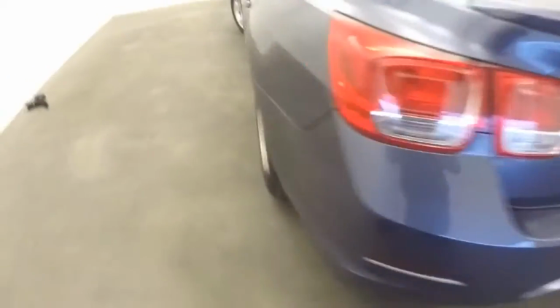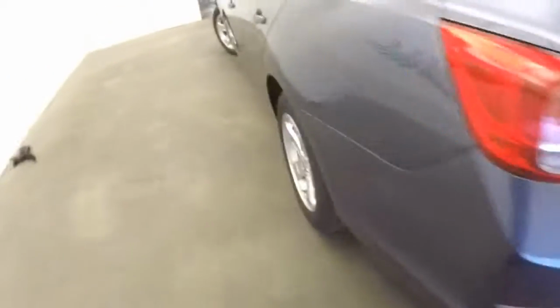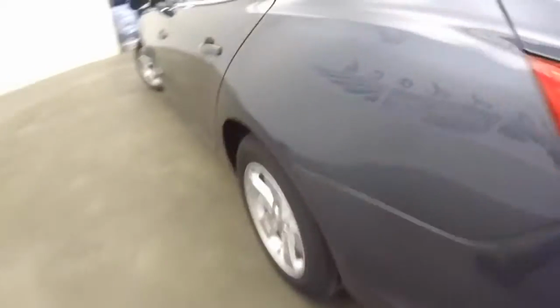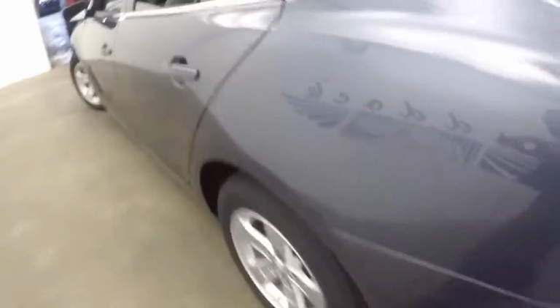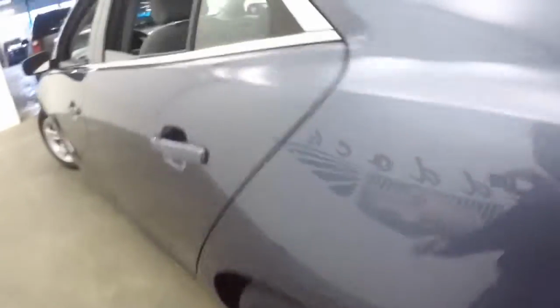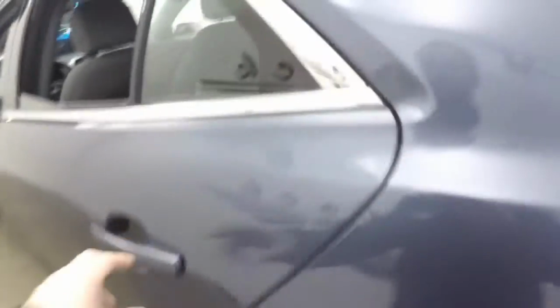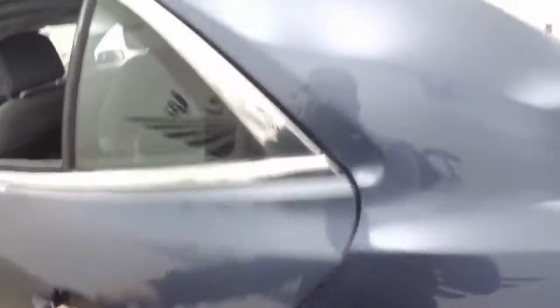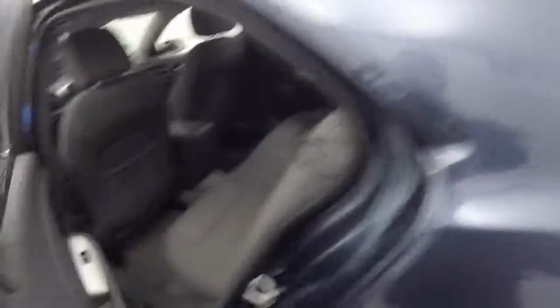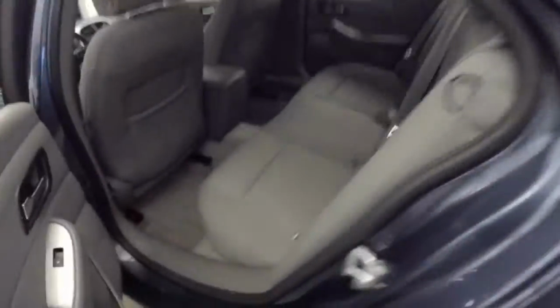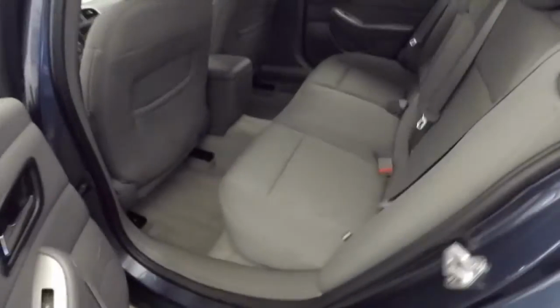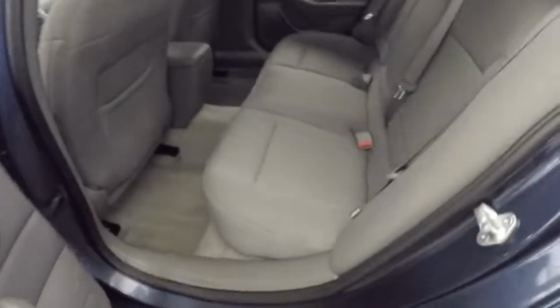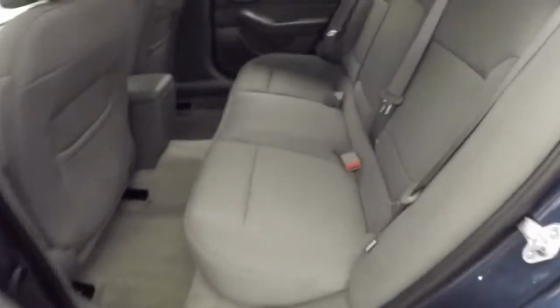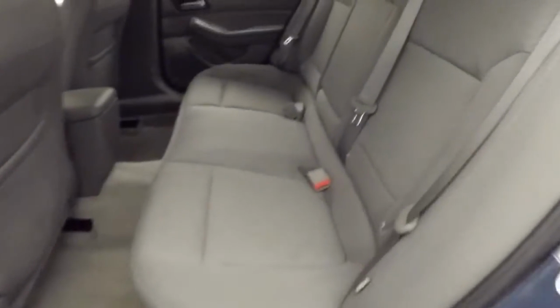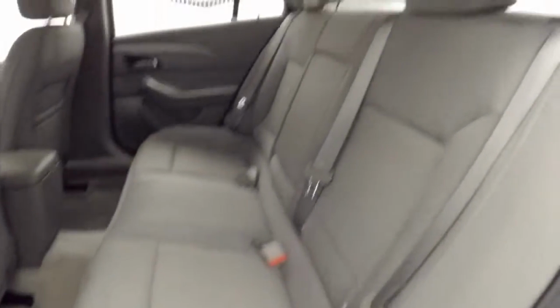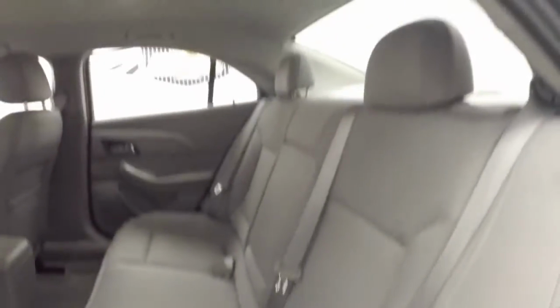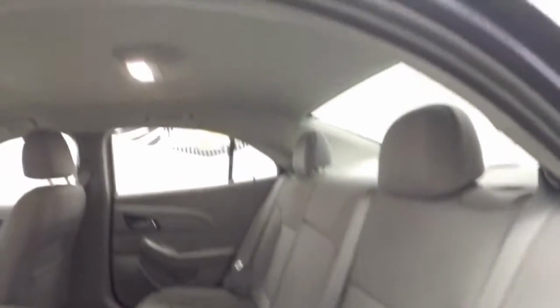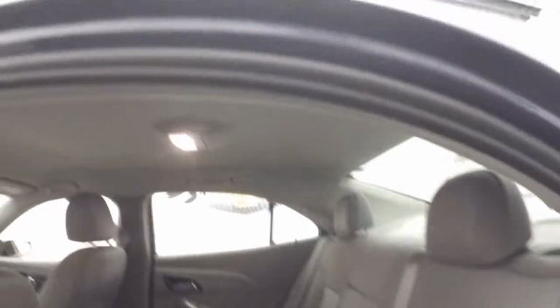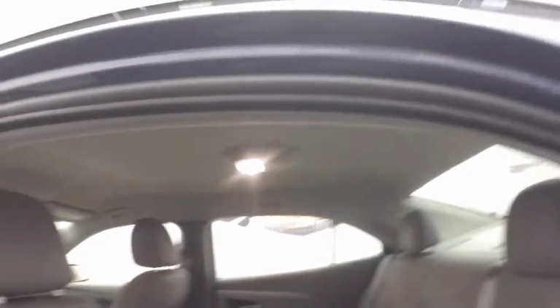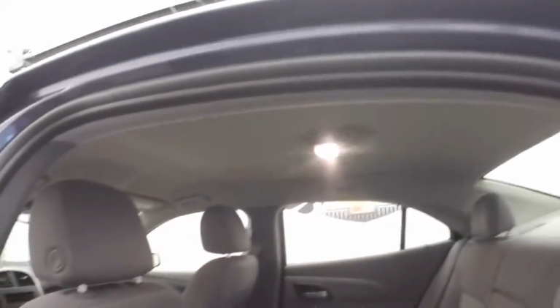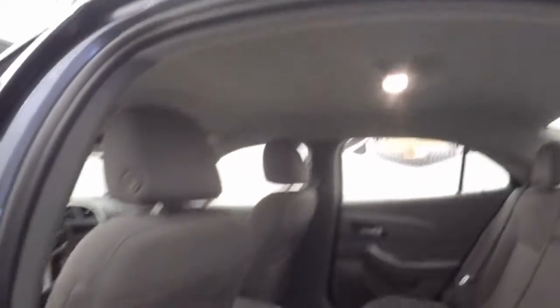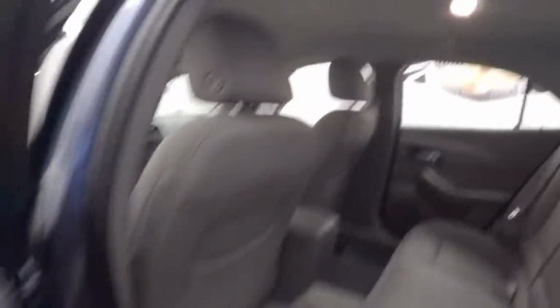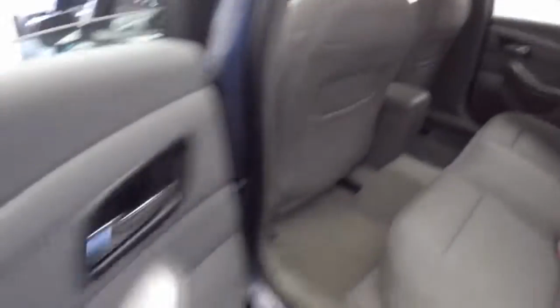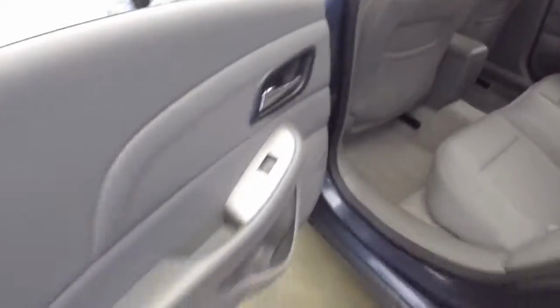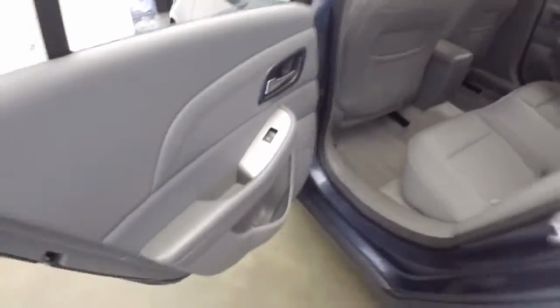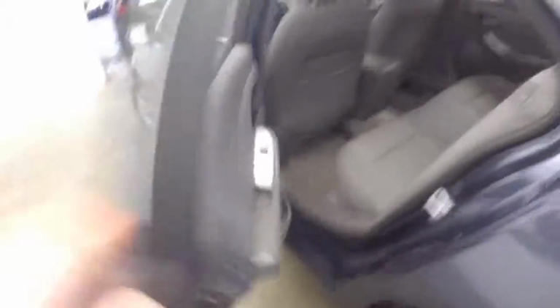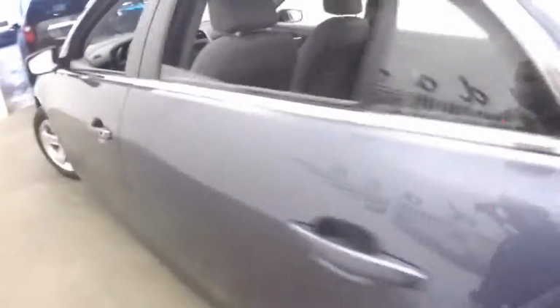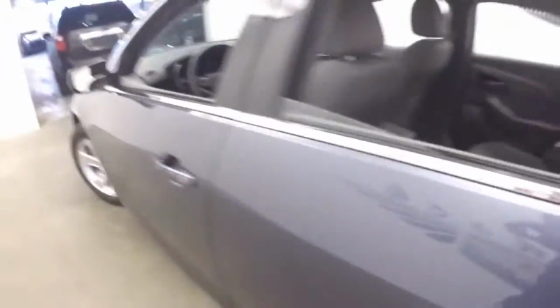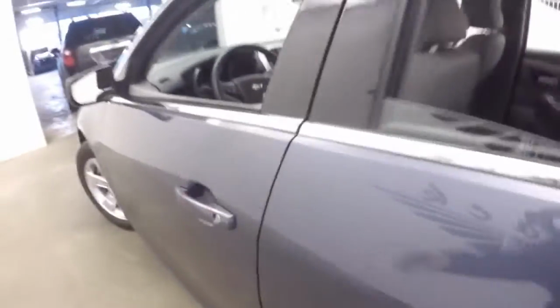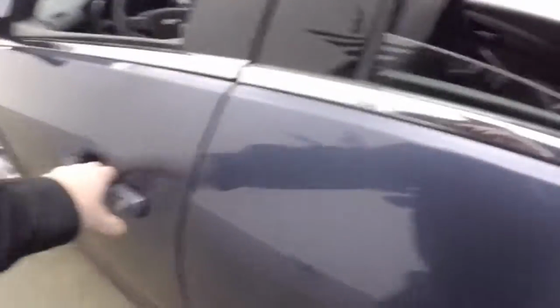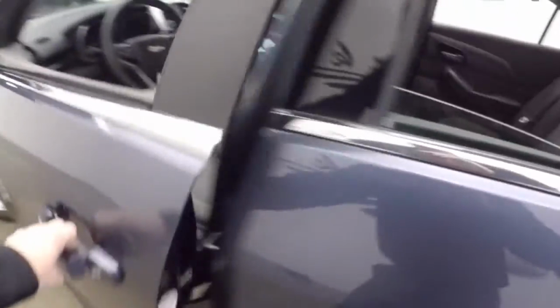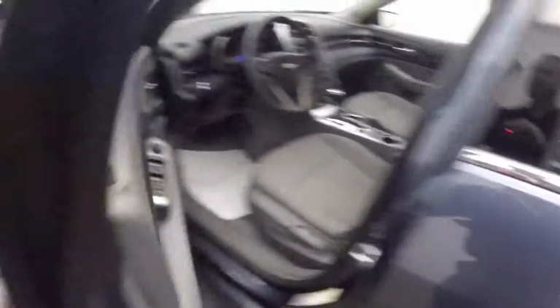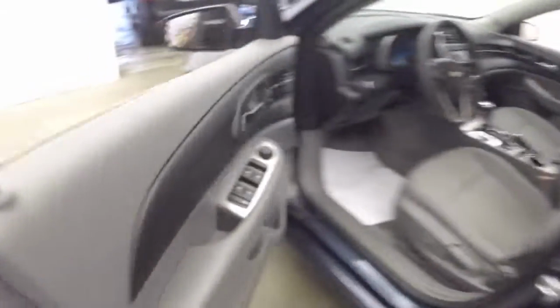The interior is a great cloth interior — everything looks really nice. Power windows as we move our way up front.